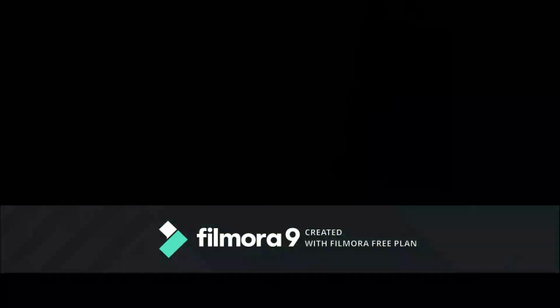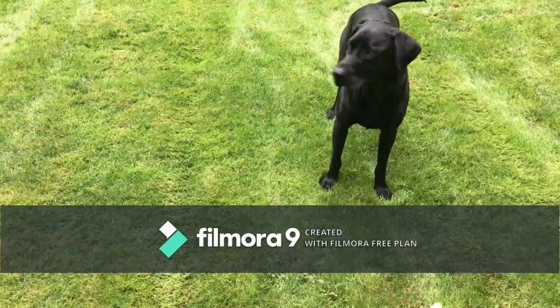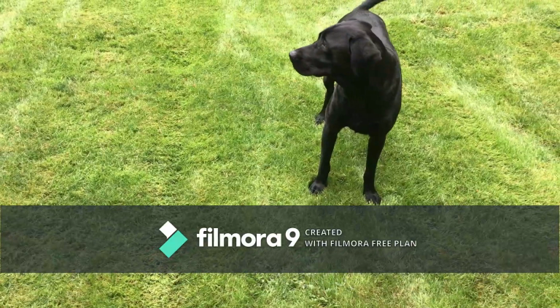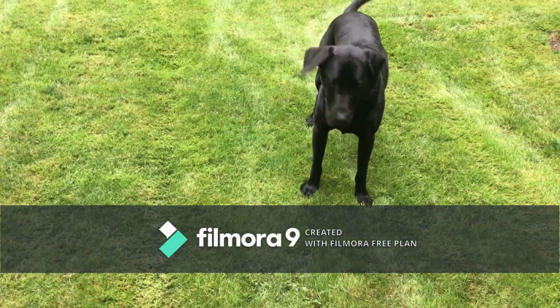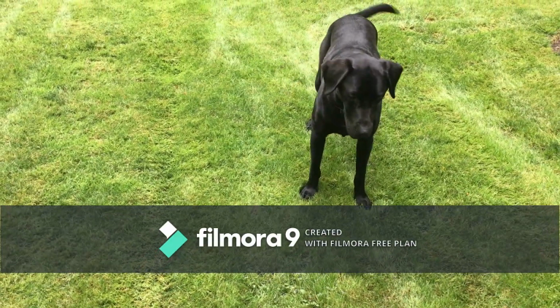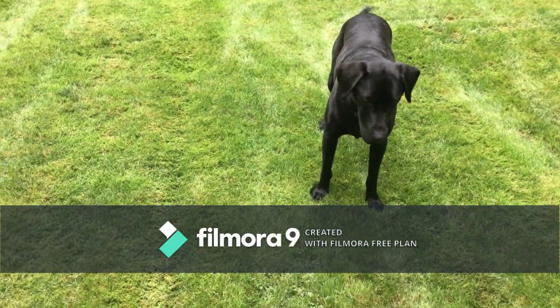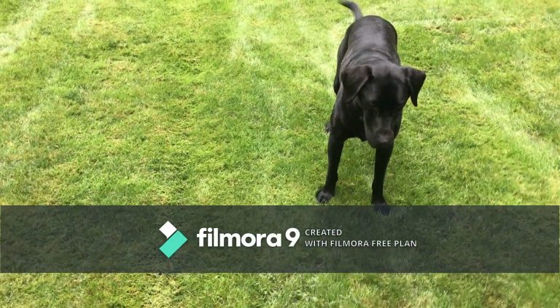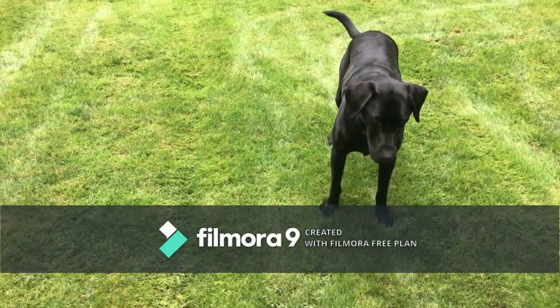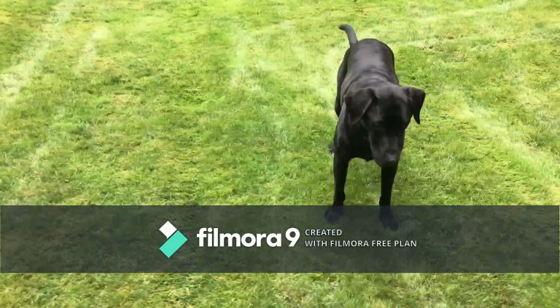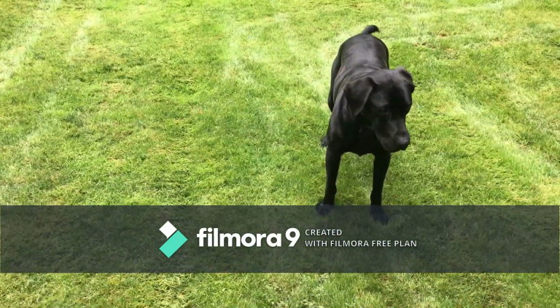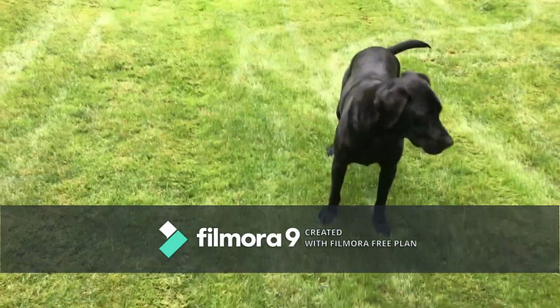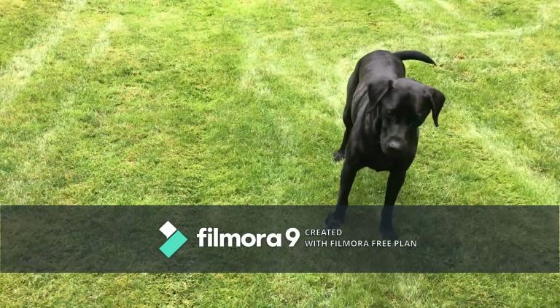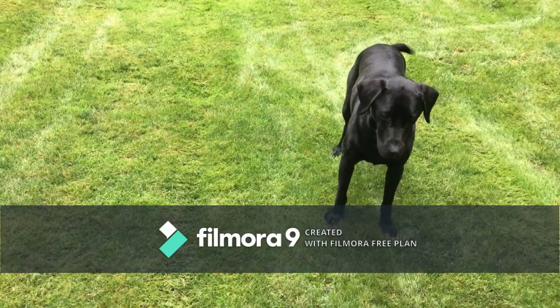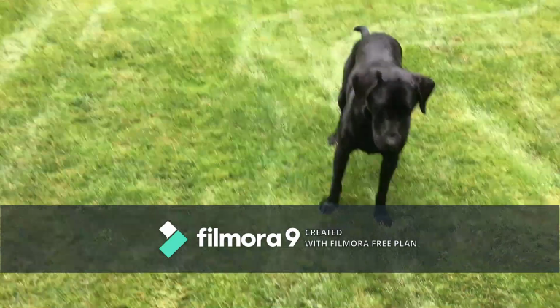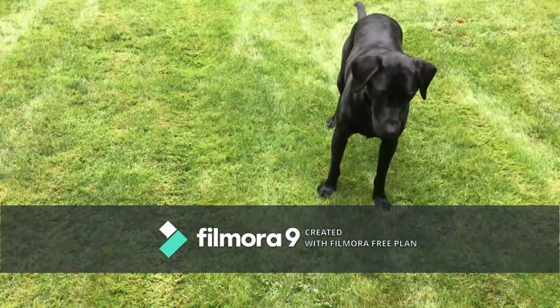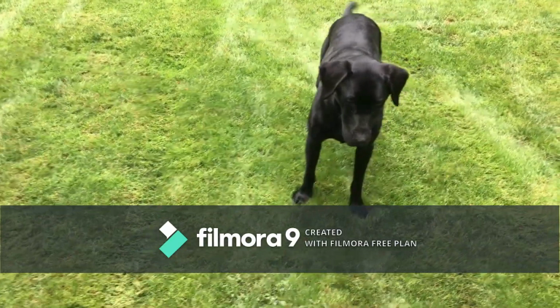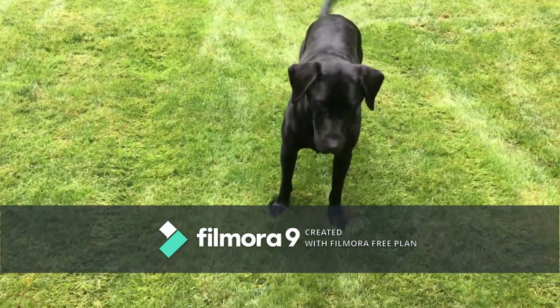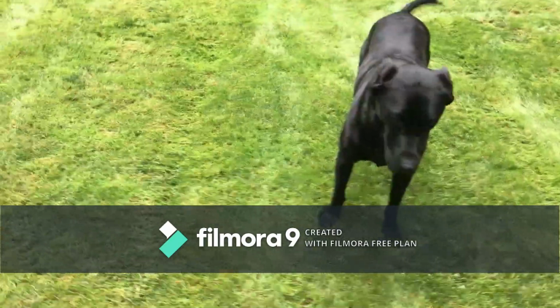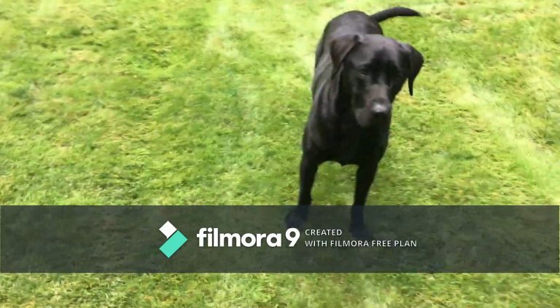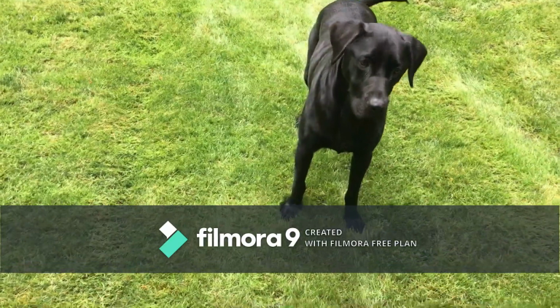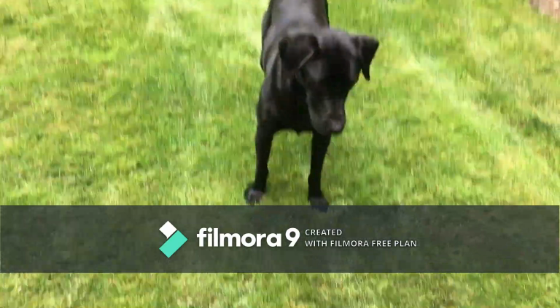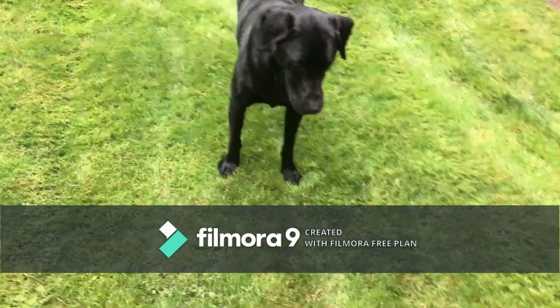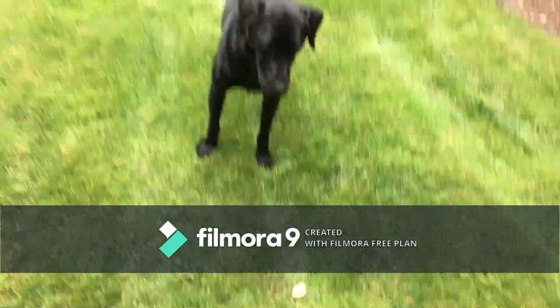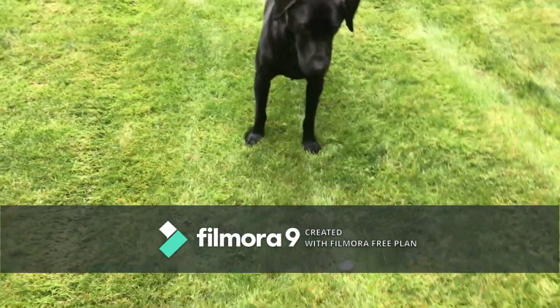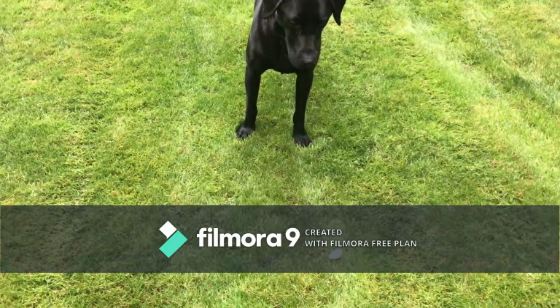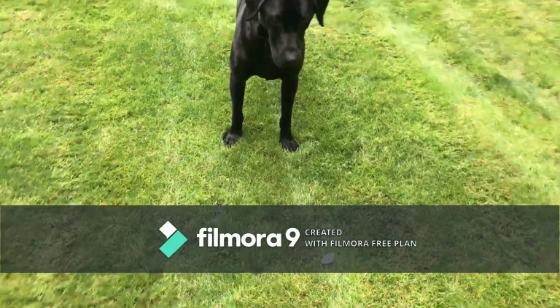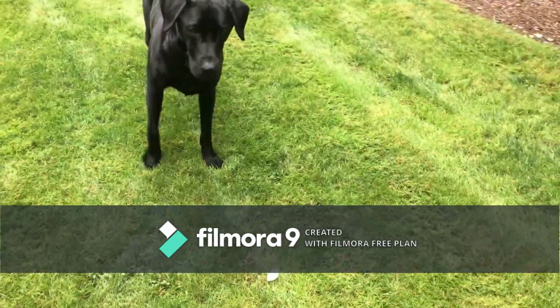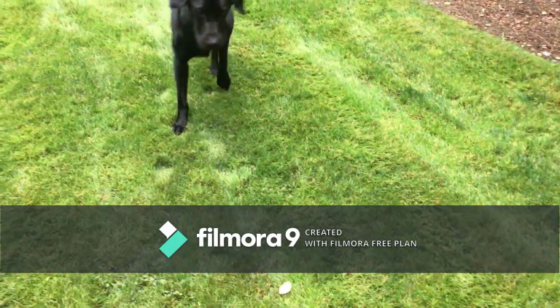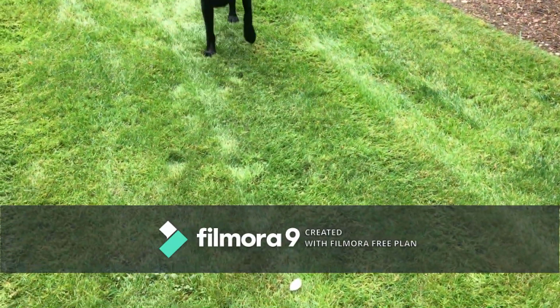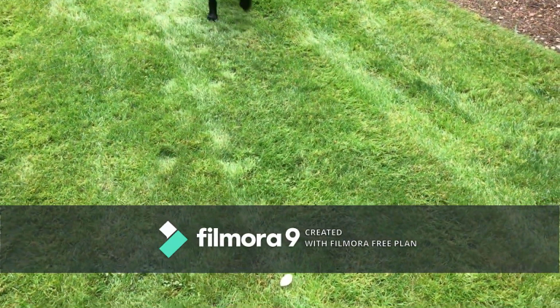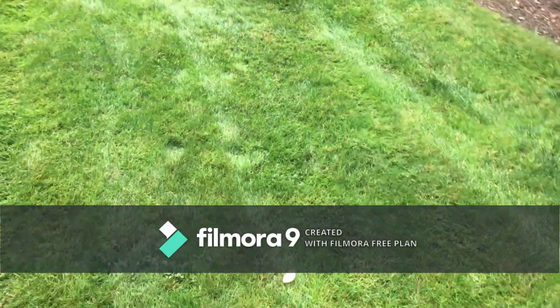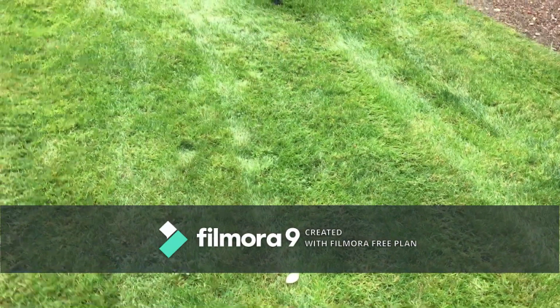If you have a third problem — why your dog won't drop it — you can go watch my videos. There's one video about how to teach your dog to drop it; it's very simple as well. So let's face those two problems.